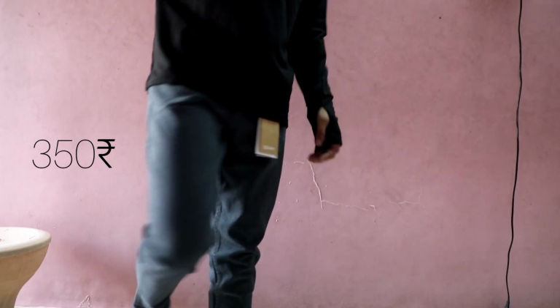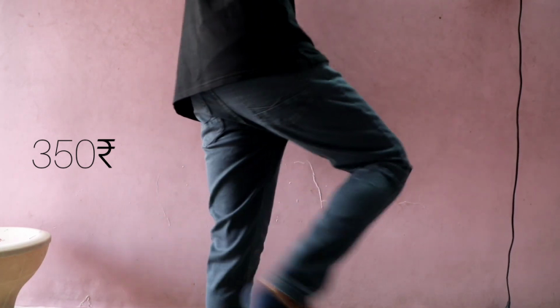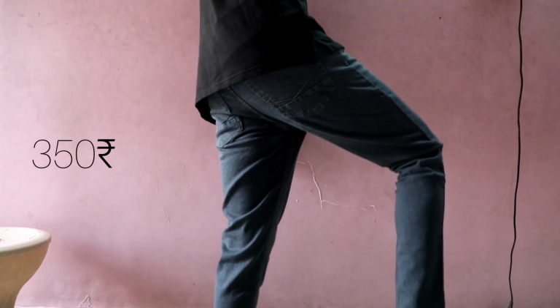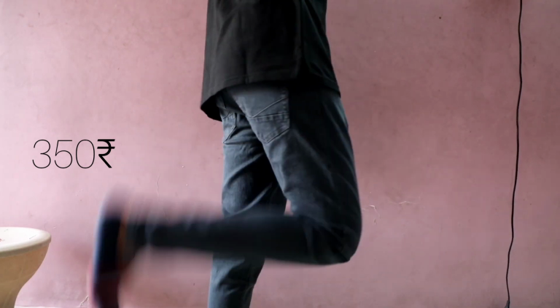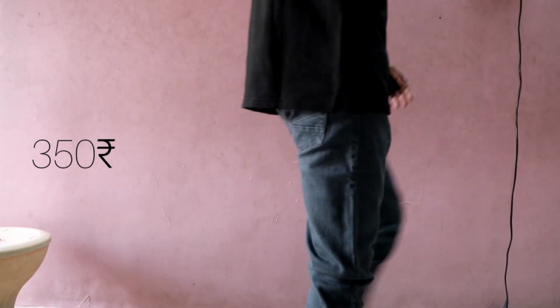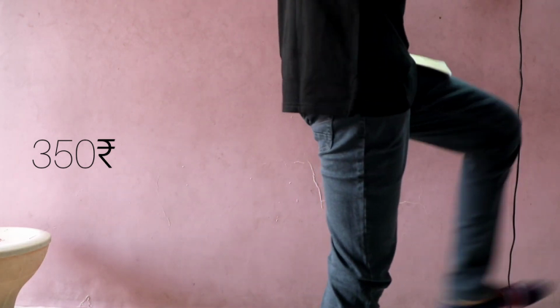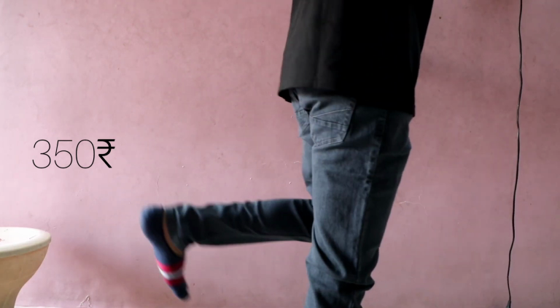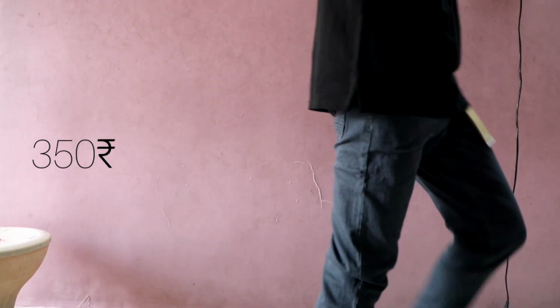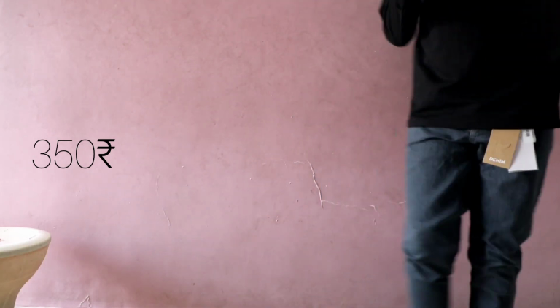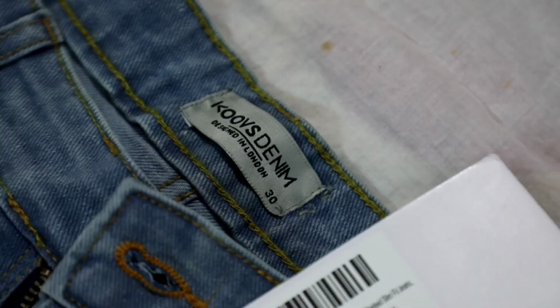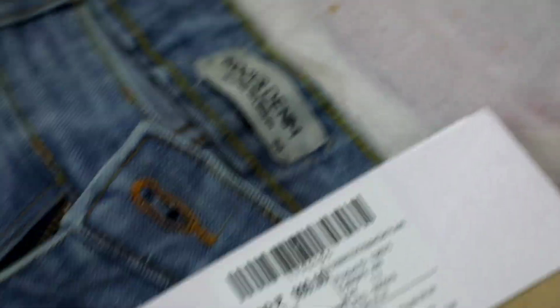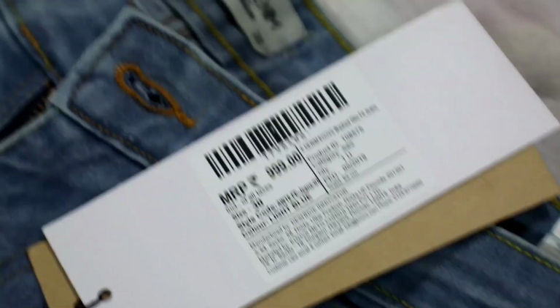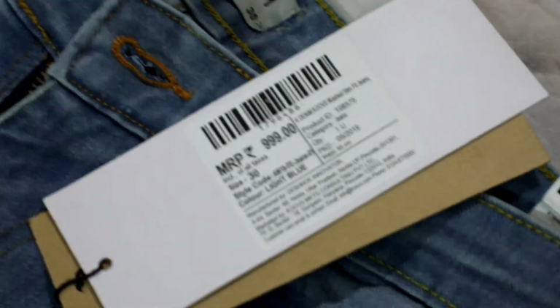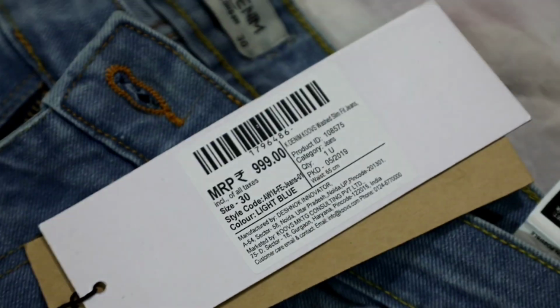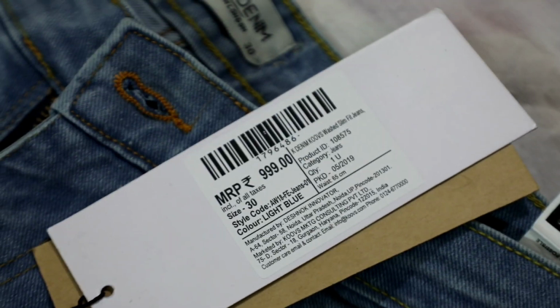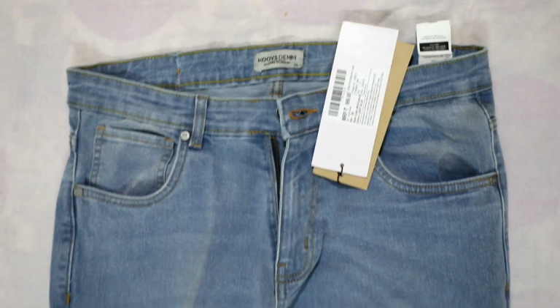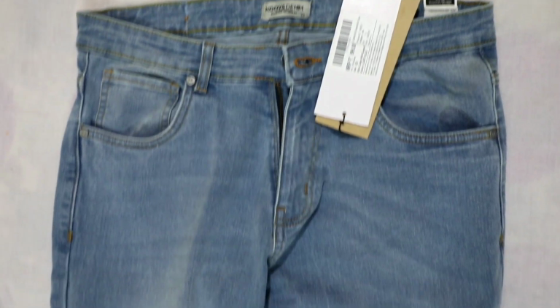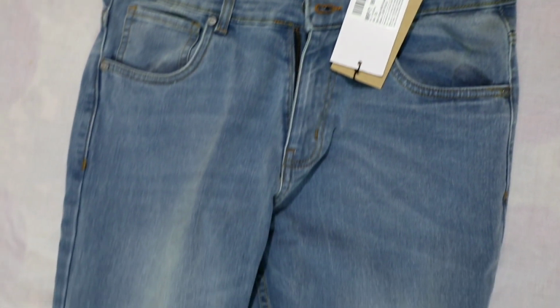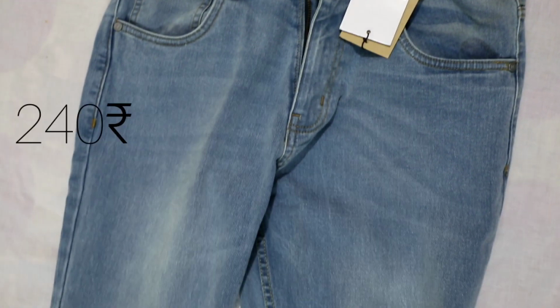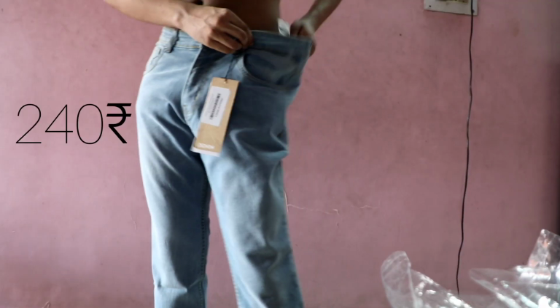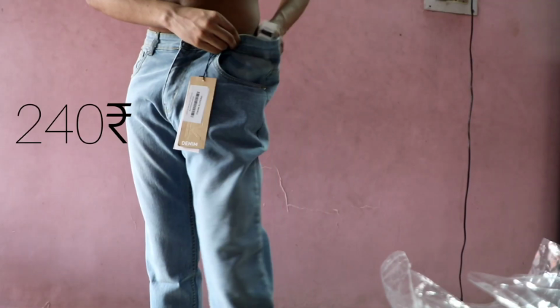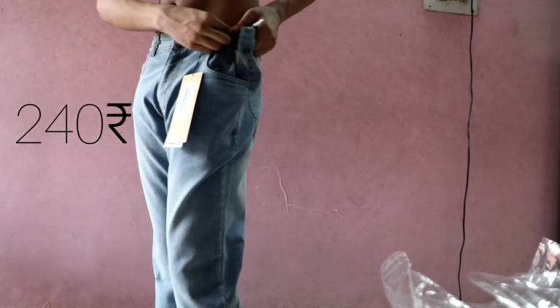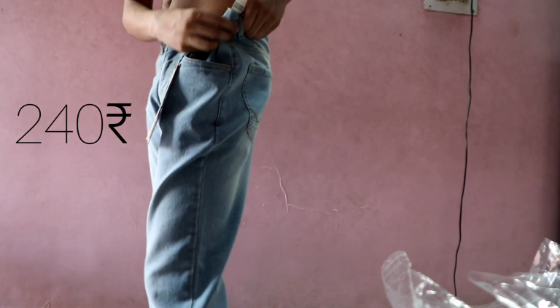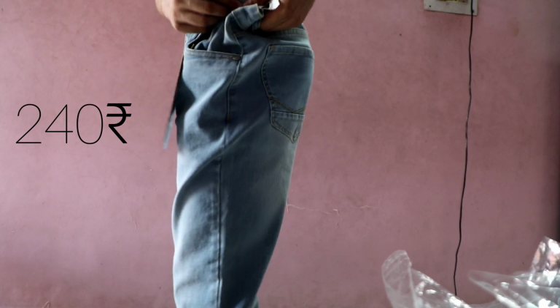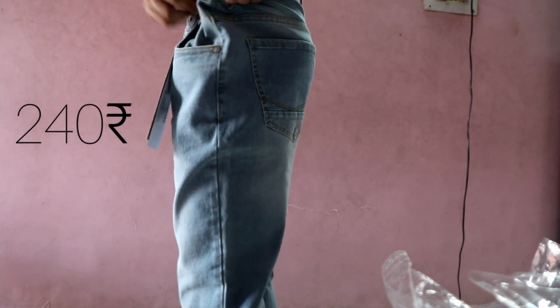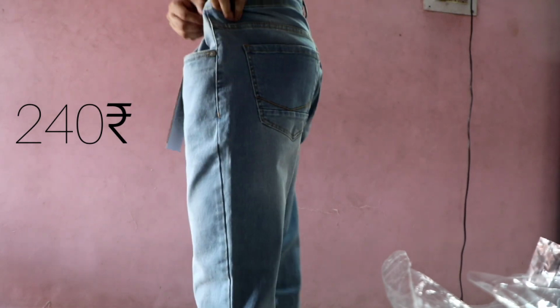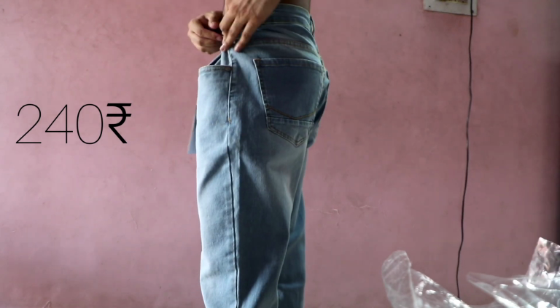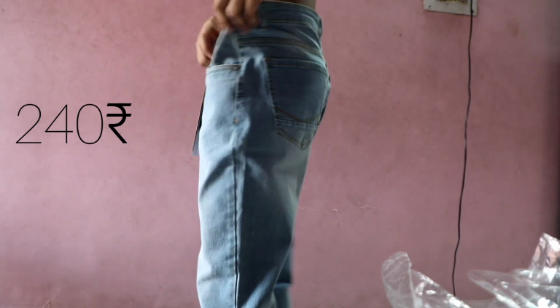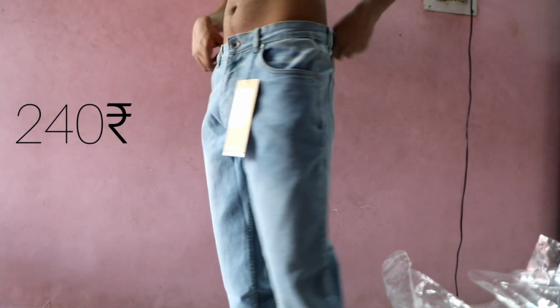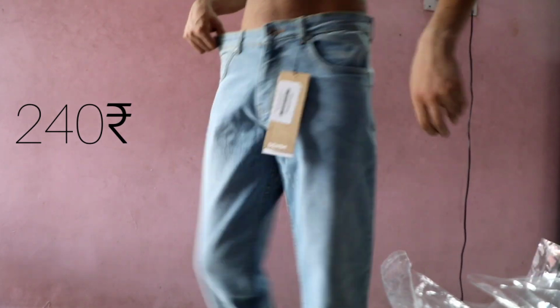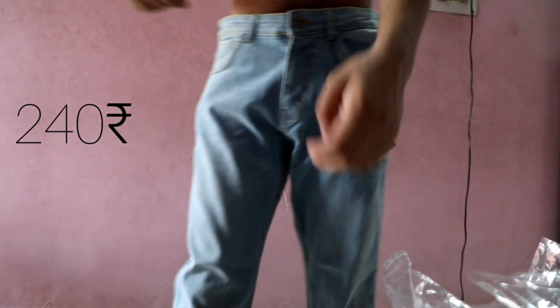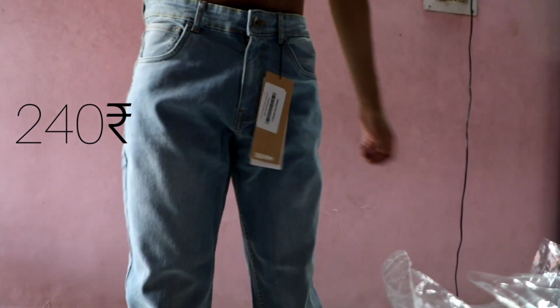You can never have enough blue jeans. So I bought this basic regular fit jeans for just 240 rupees, but it was big for my size. Maybe I can get it altered and then I'll probably wear it.